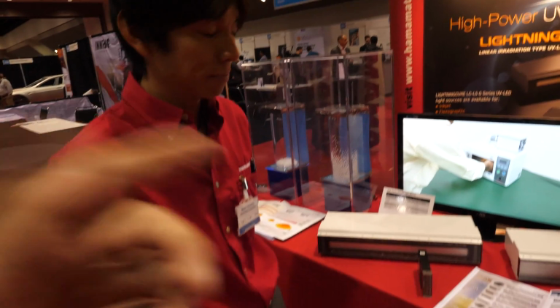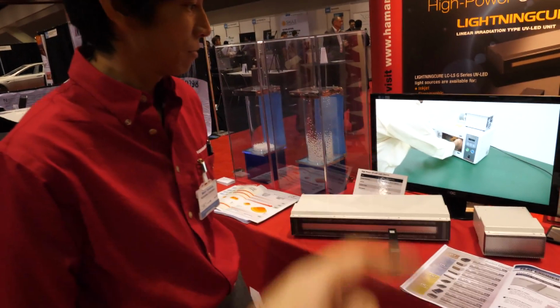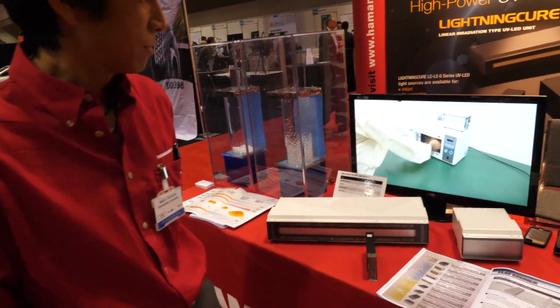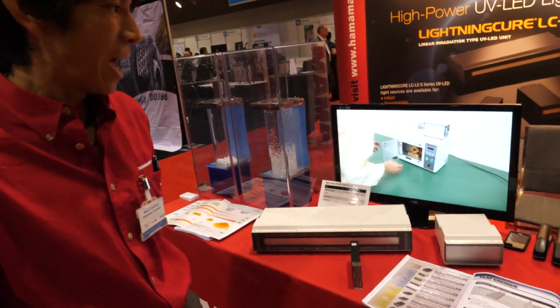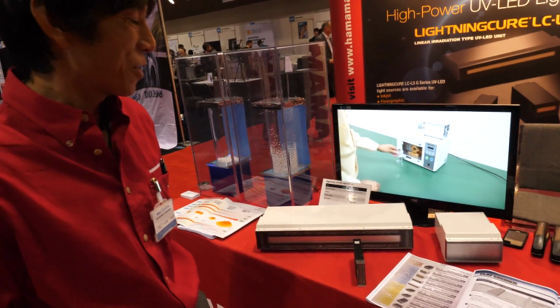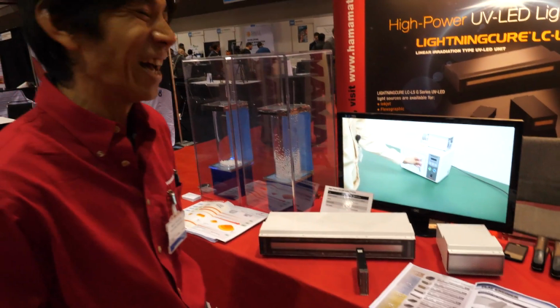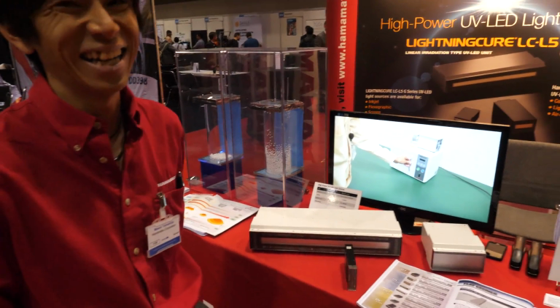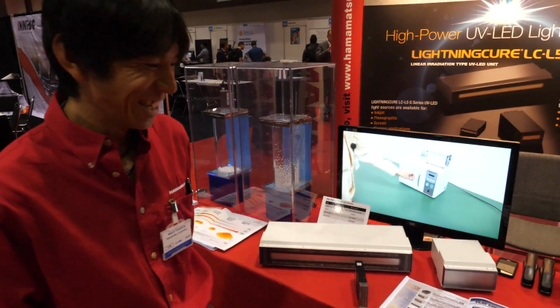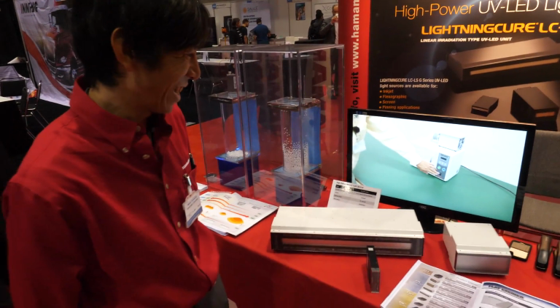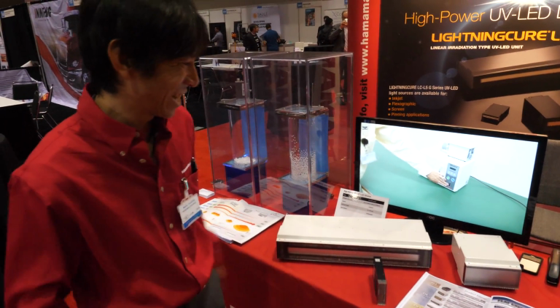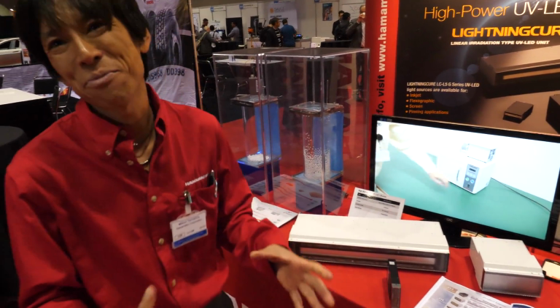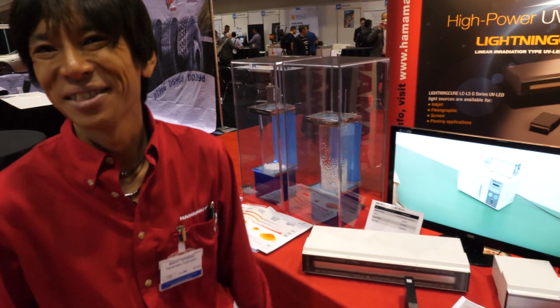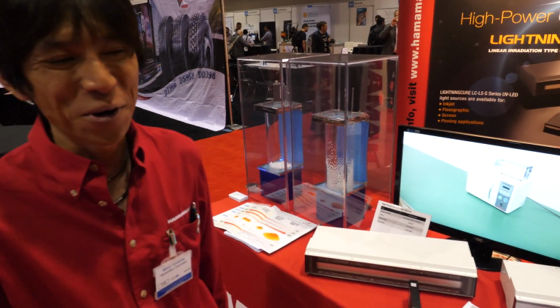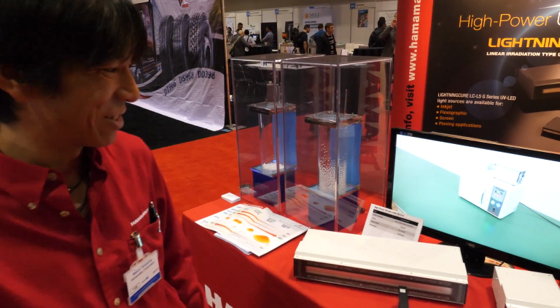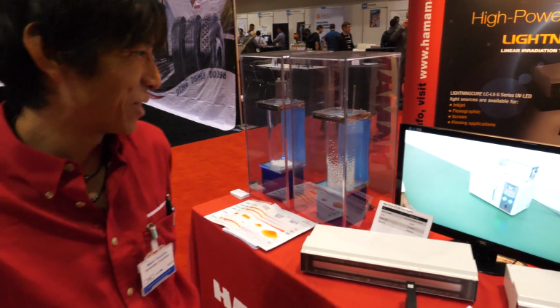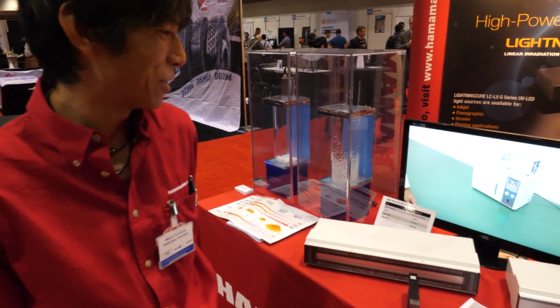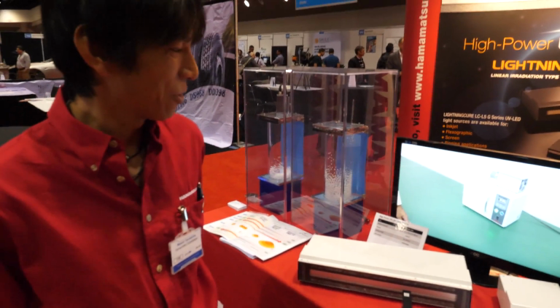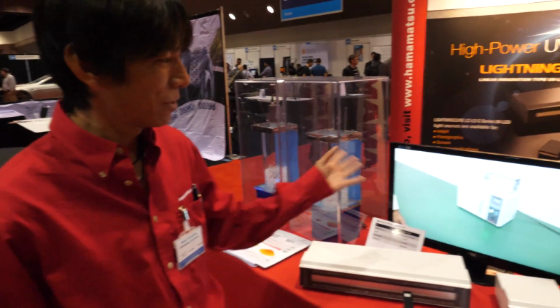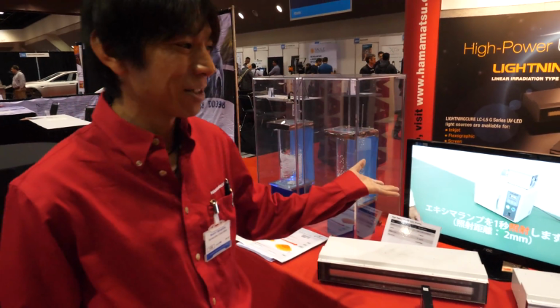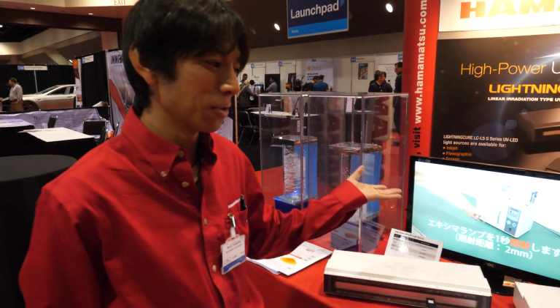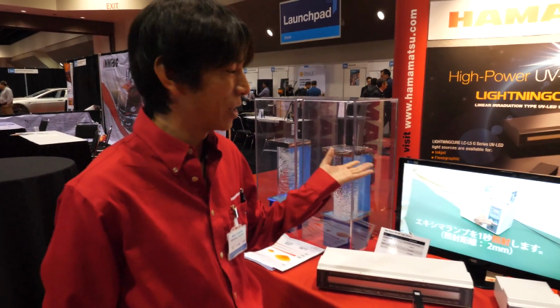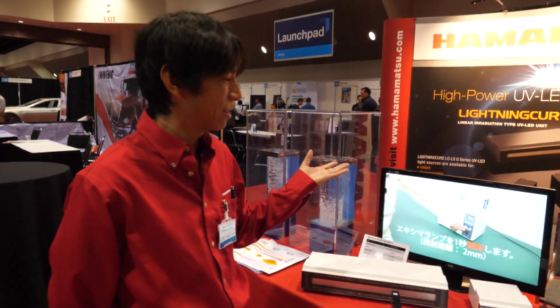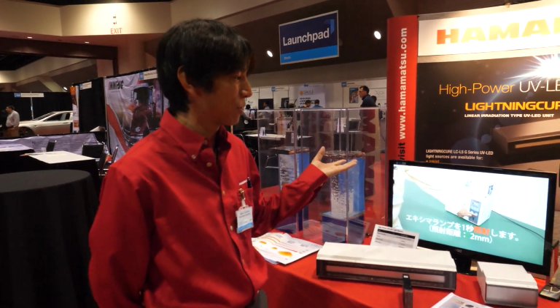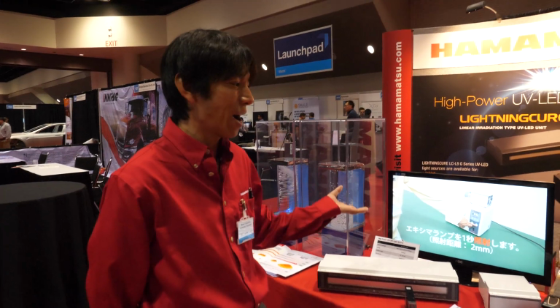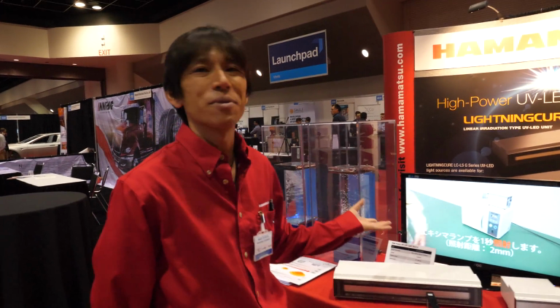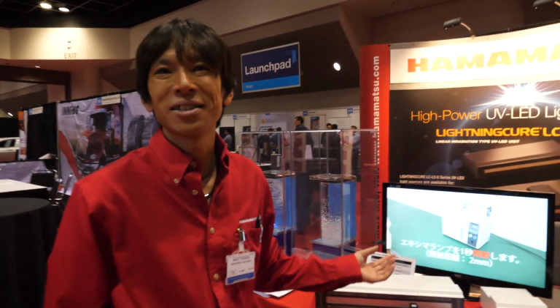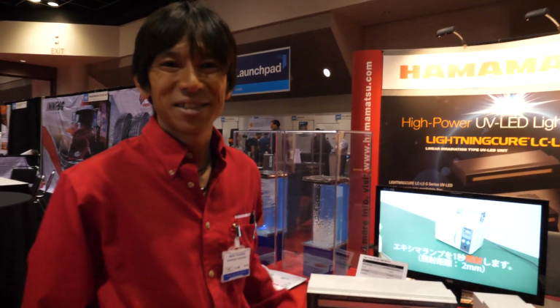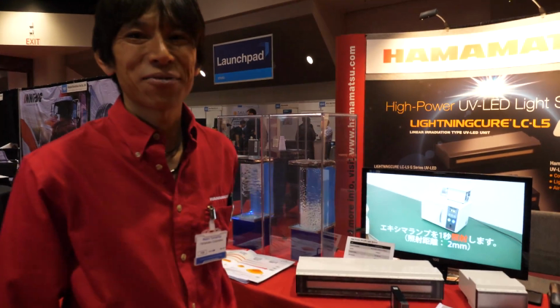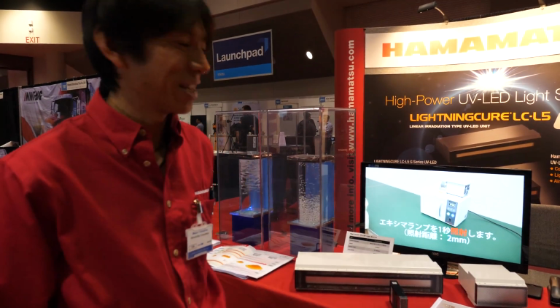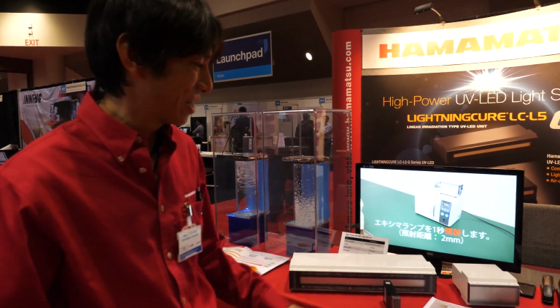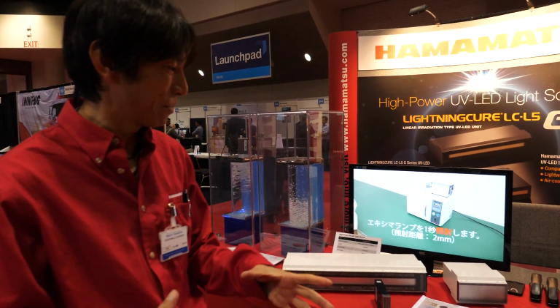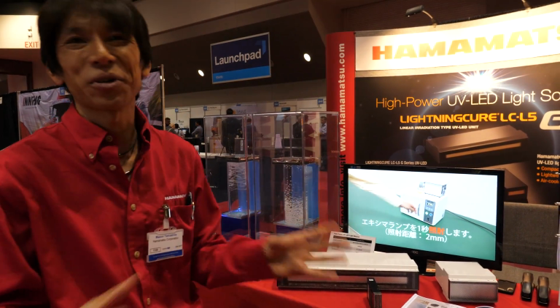Is that a micro oven? No, it's just a chamber — a chamber for the UV. We are using very high UV light, so that's why I need to protect.